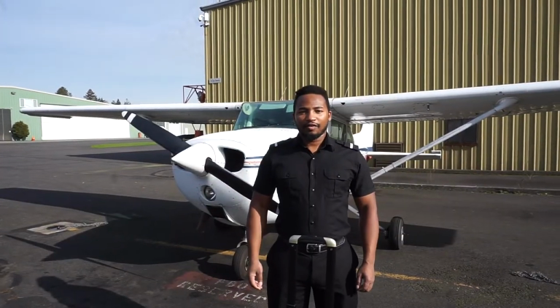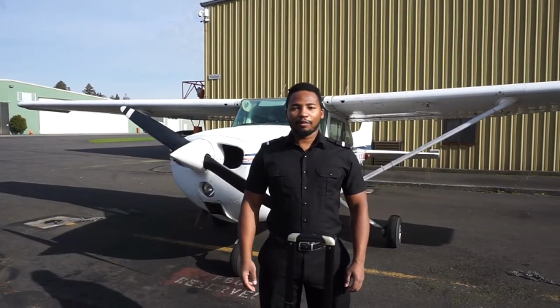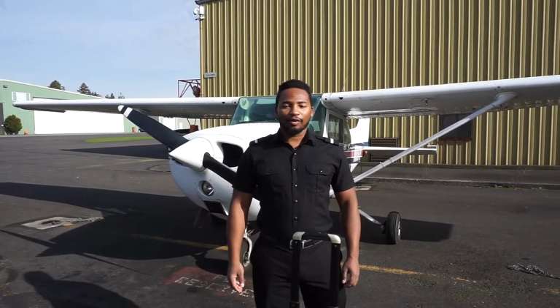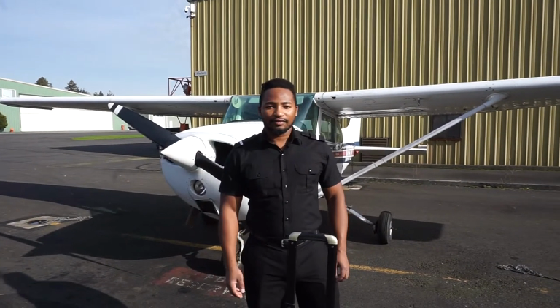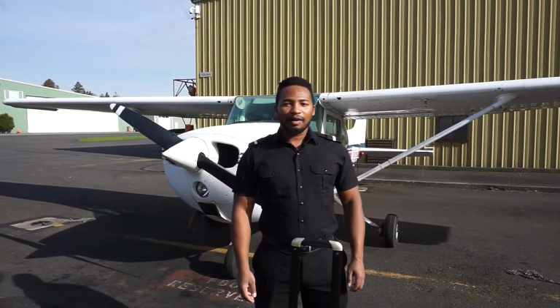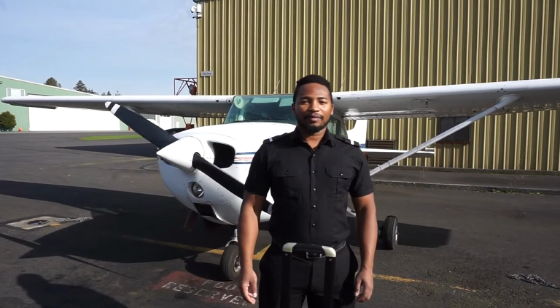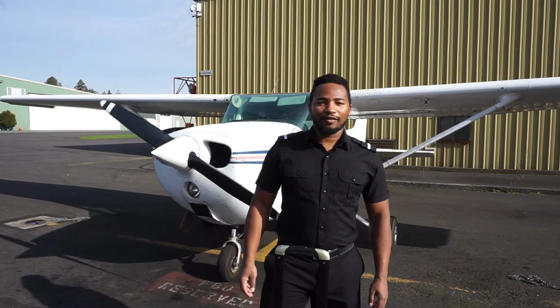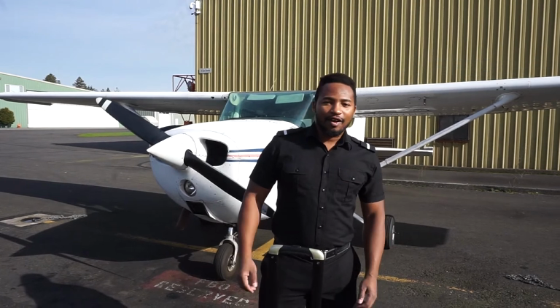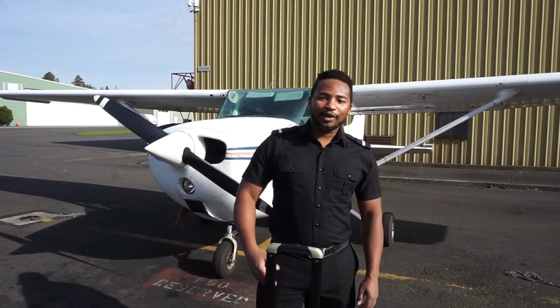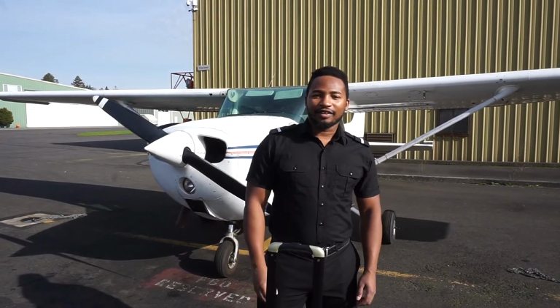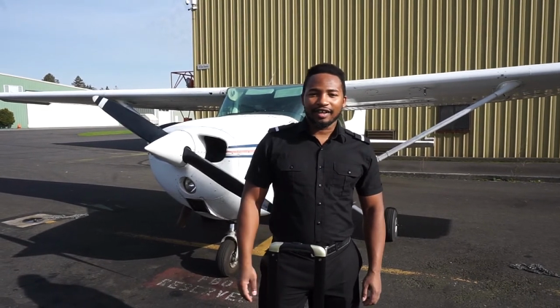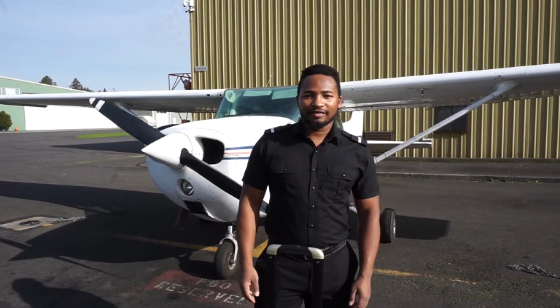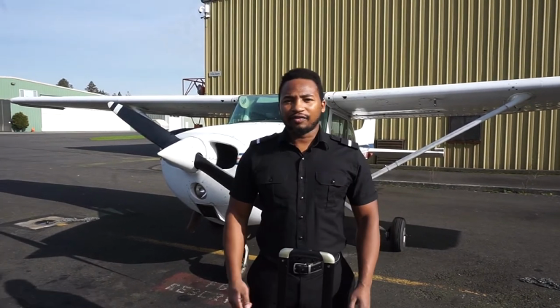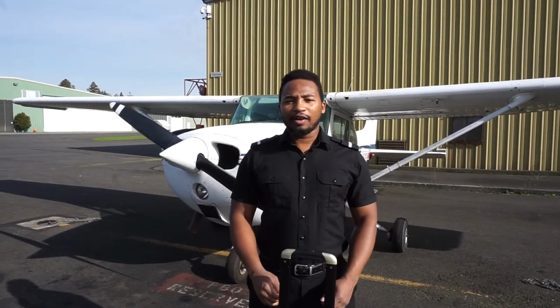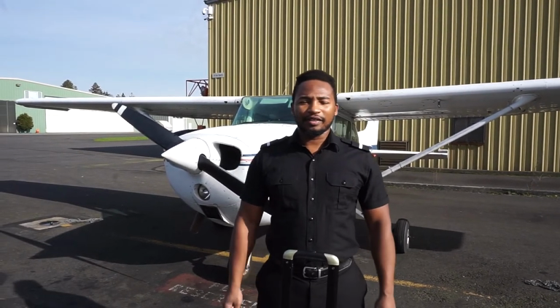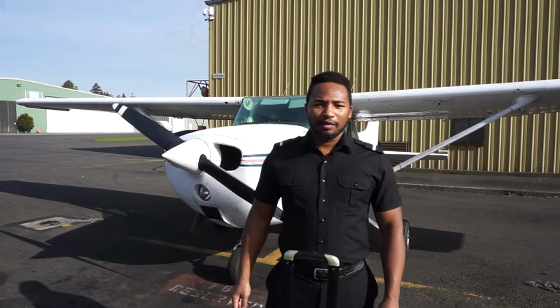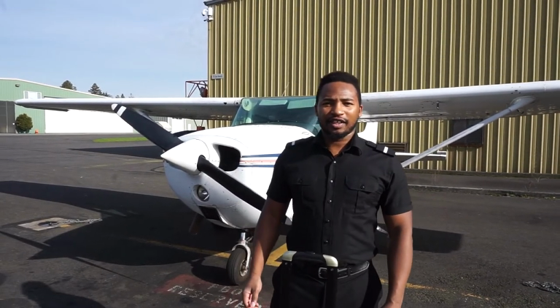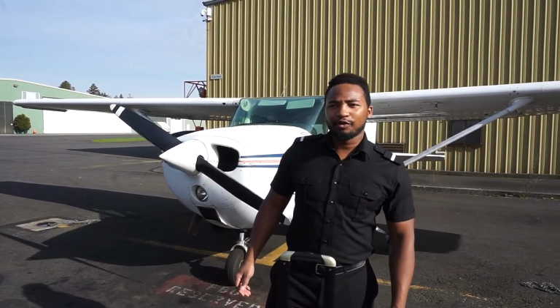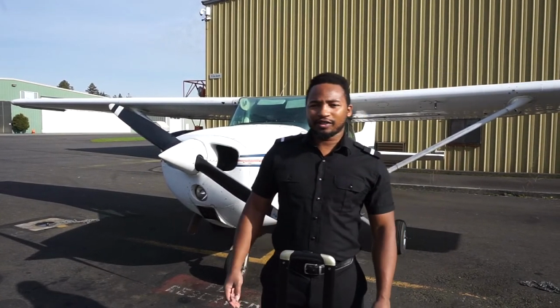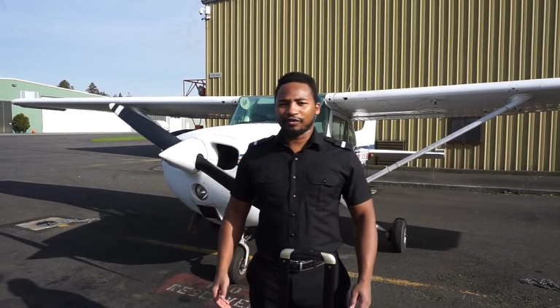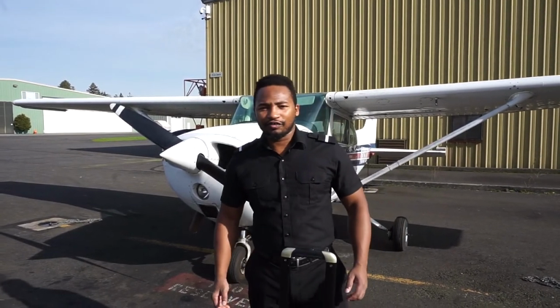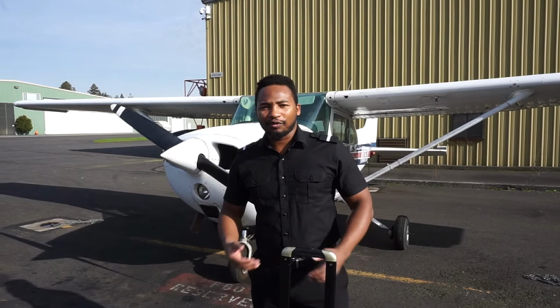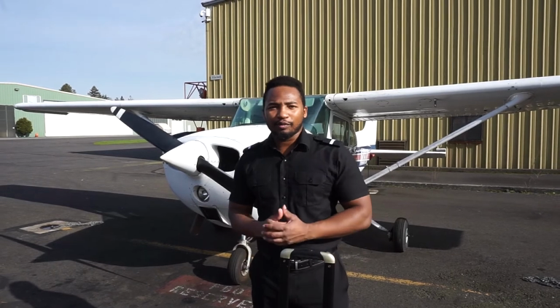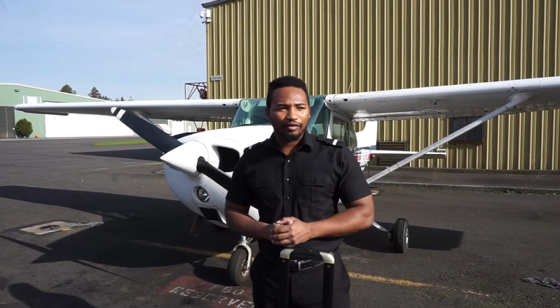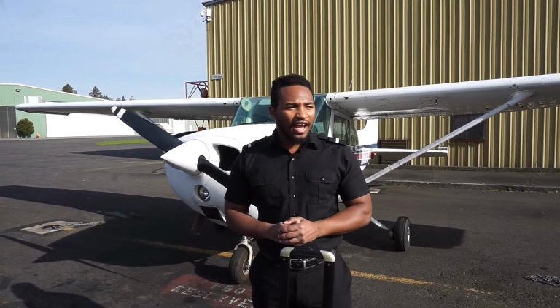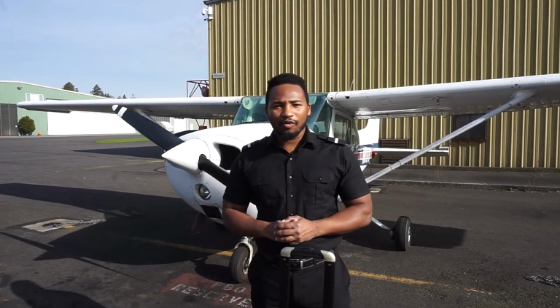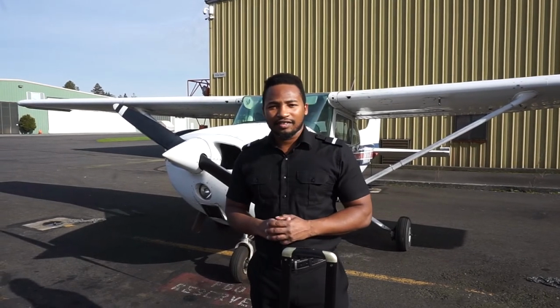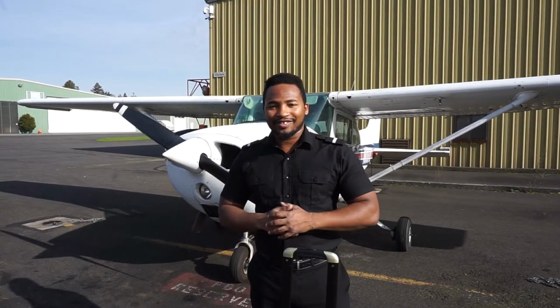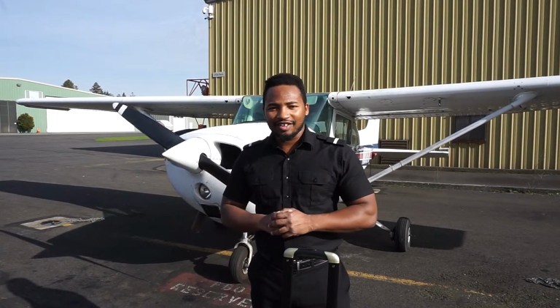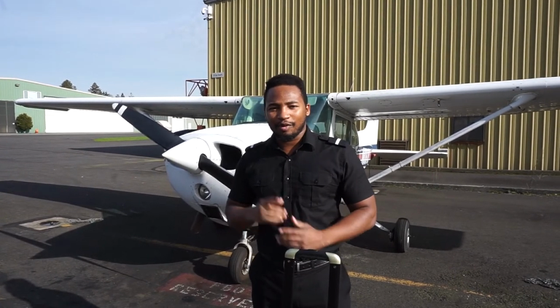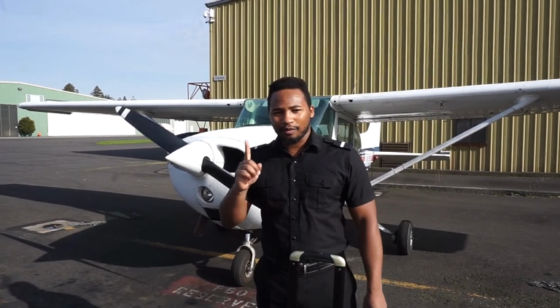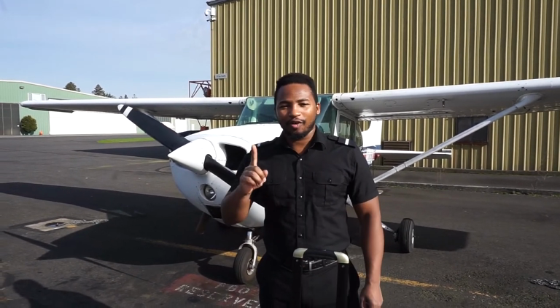Welcome aboard. I'm Captain O. I'll be your pilot today. If you're flying with me, please take a few moments to review this video before we depart. As always, safety is our number one priority.